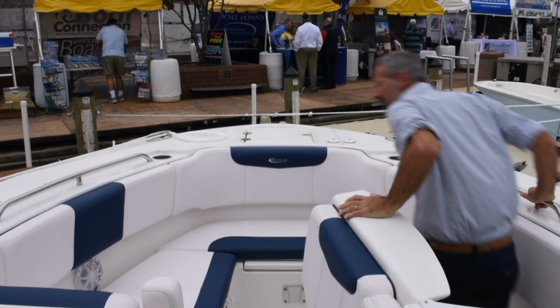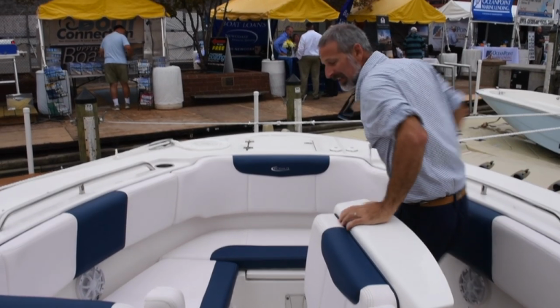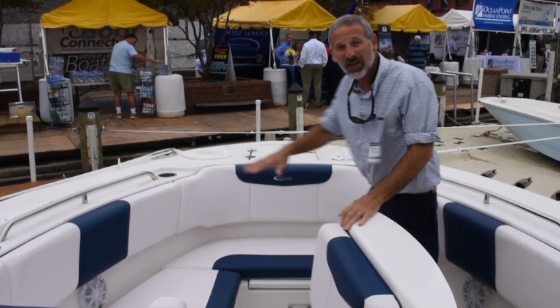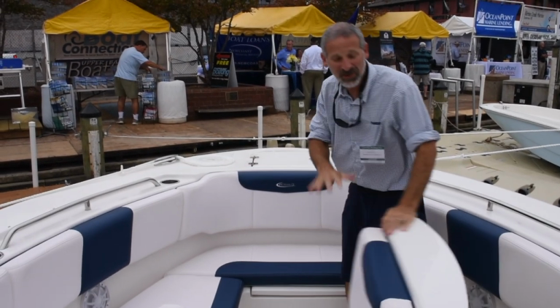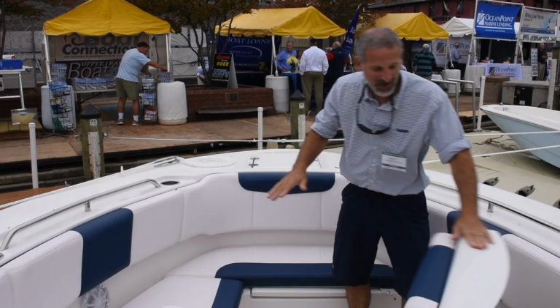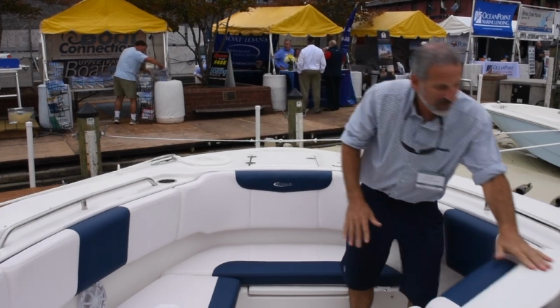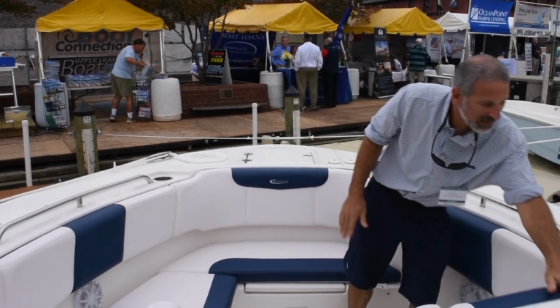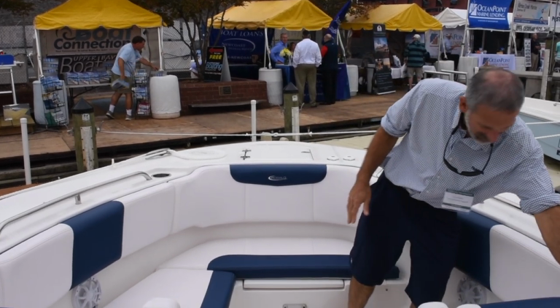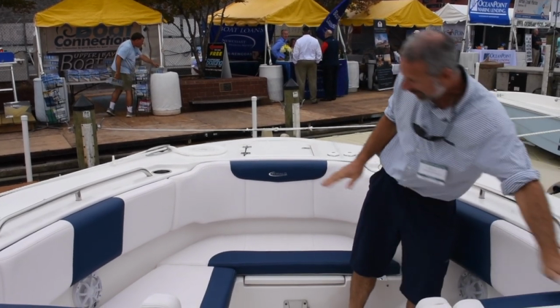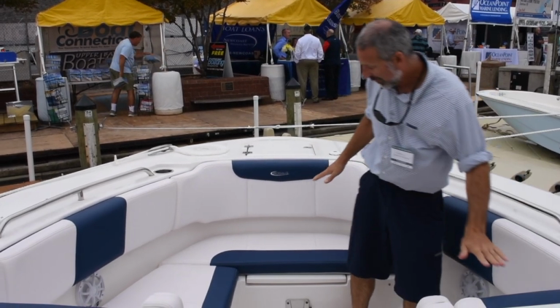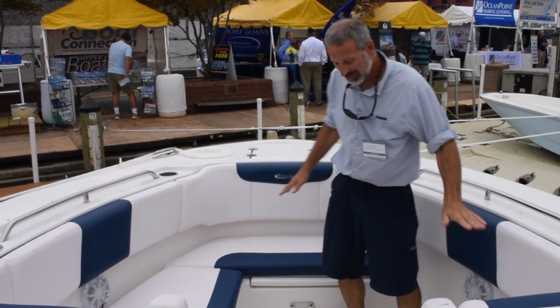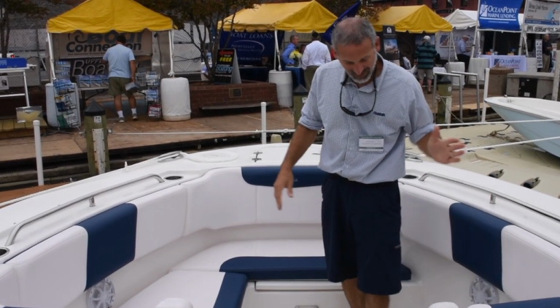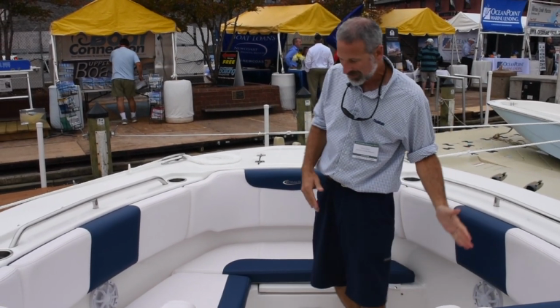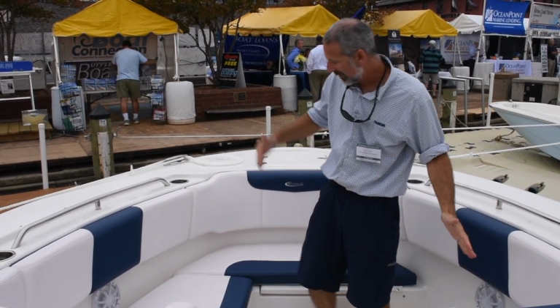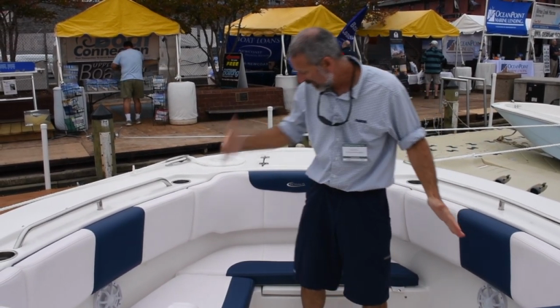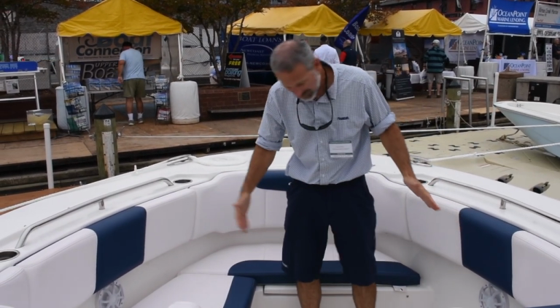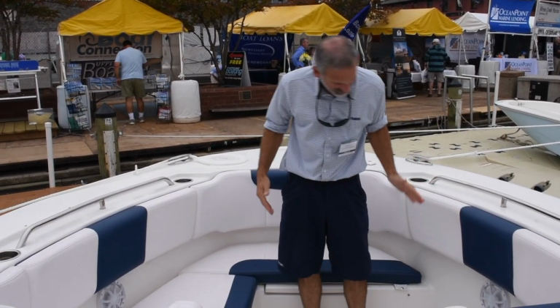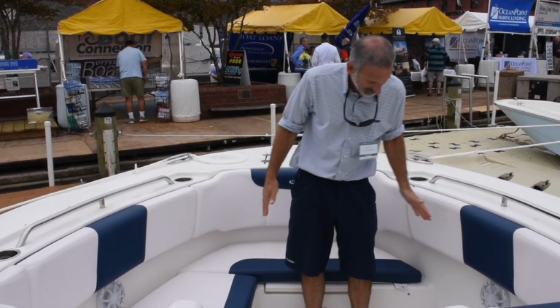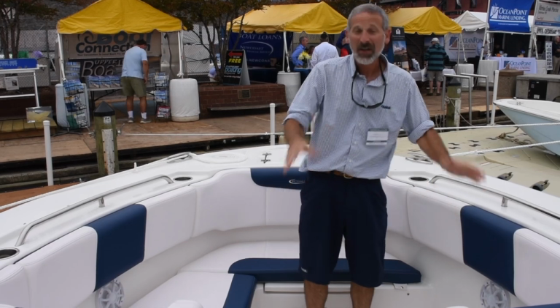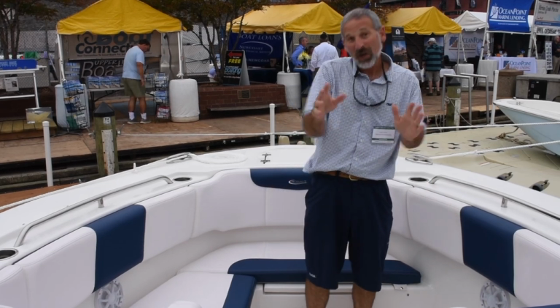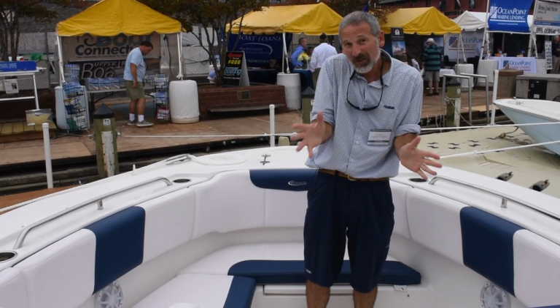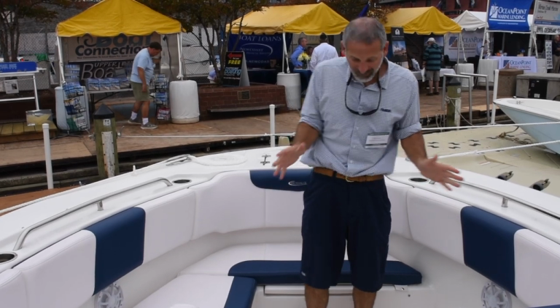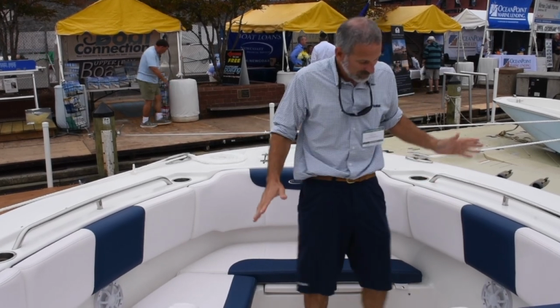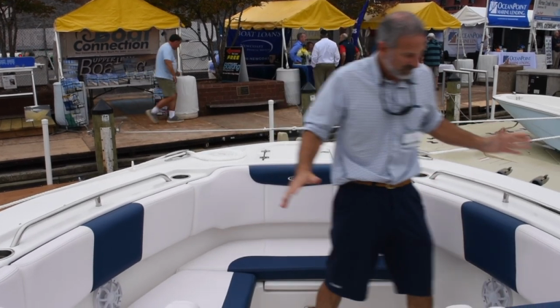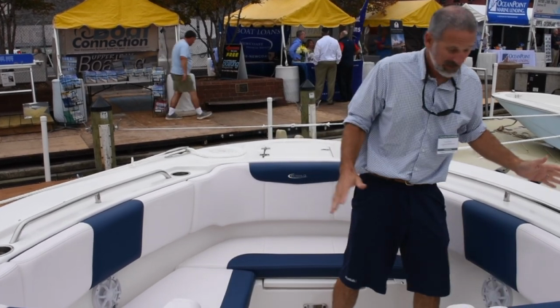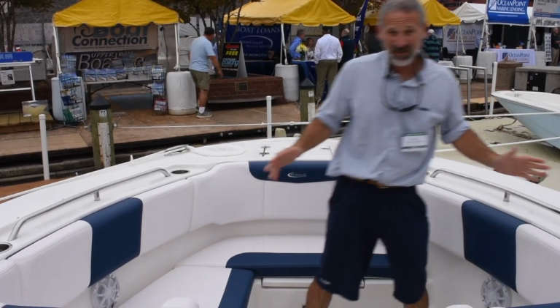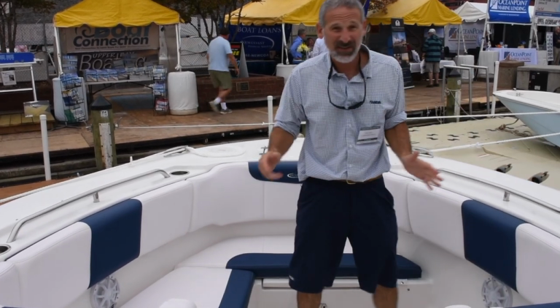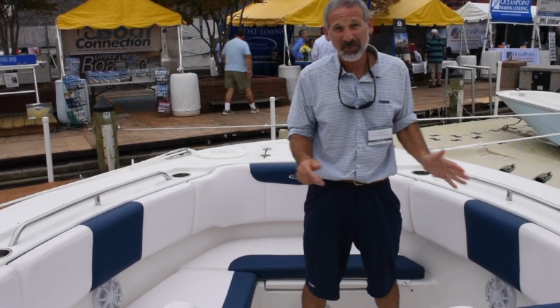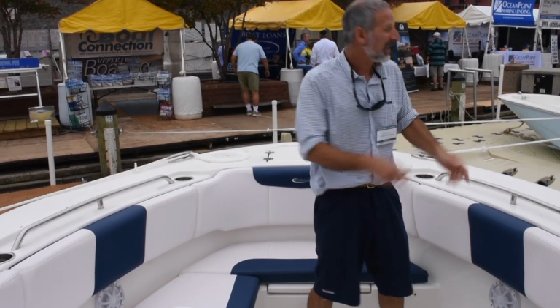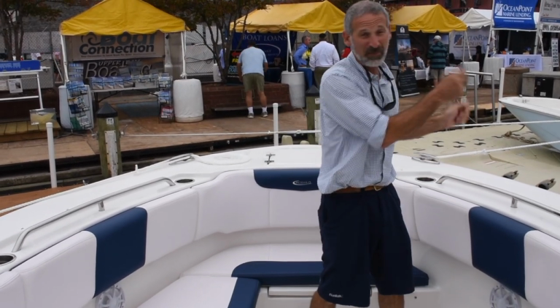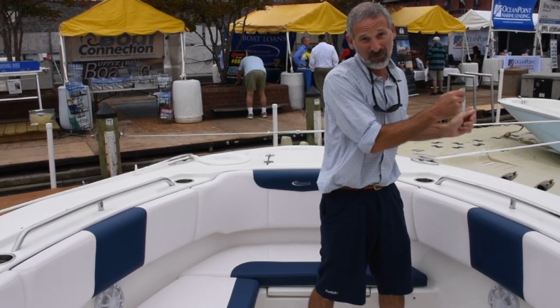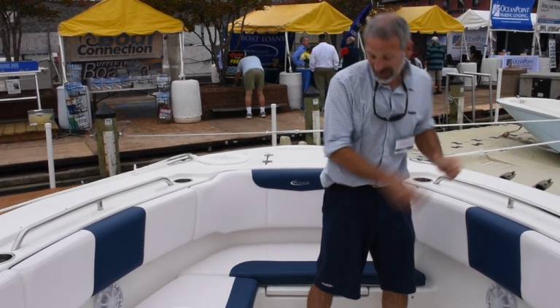Now, this arrangement does make for a unique bow compartment. You've got a single seat over here, a lounger over here, and a seat in the middle. What I like about it is there's plenty of deck space — I can still get up here and make a few casts.